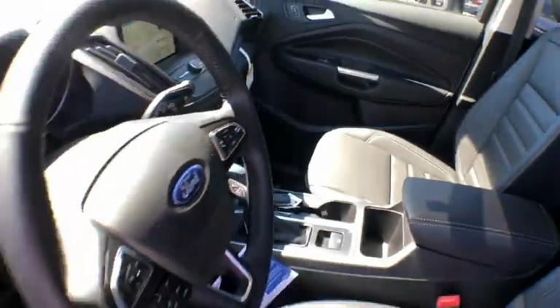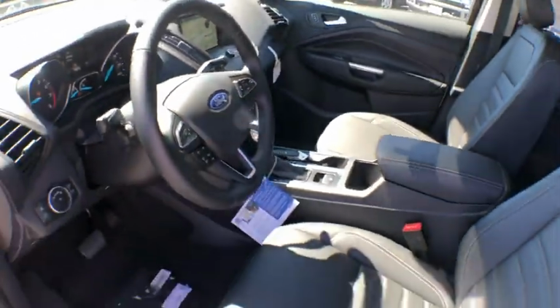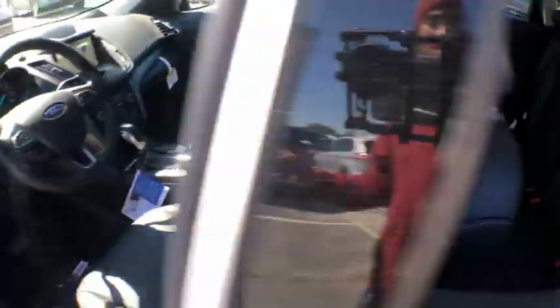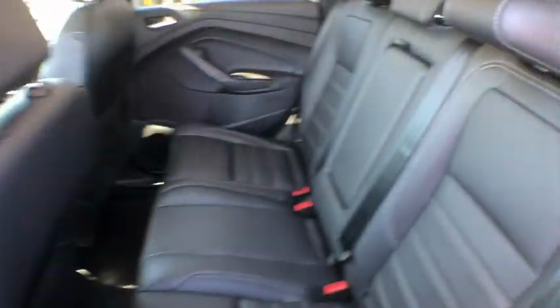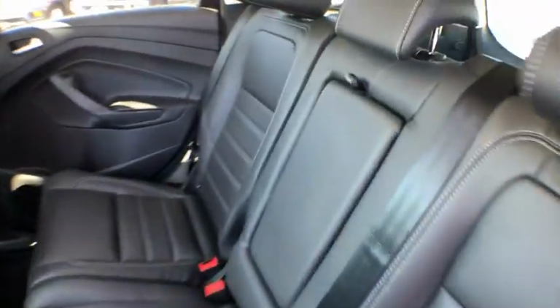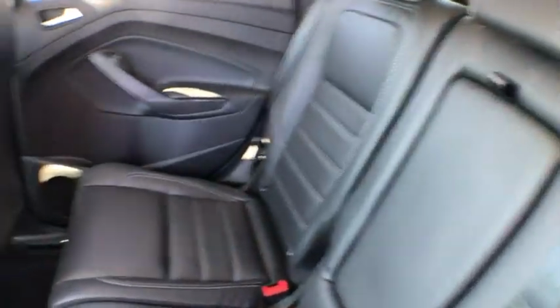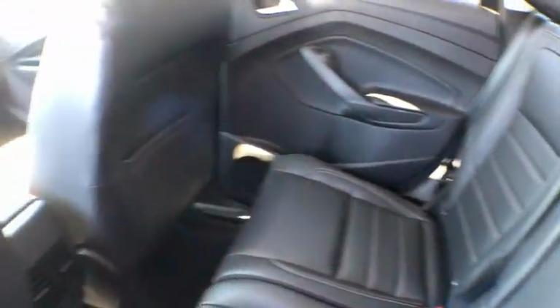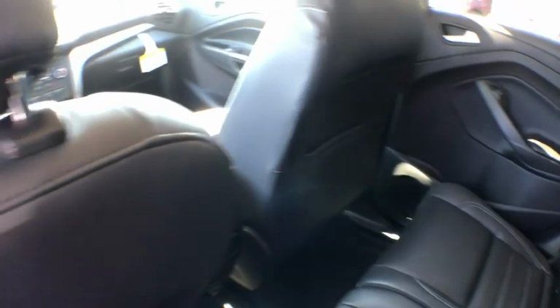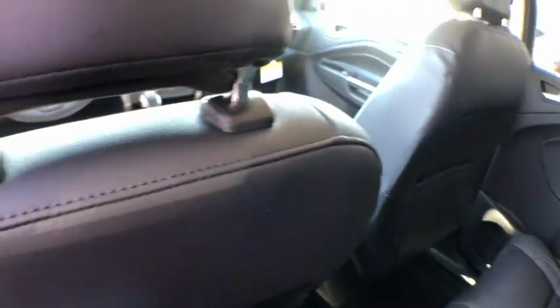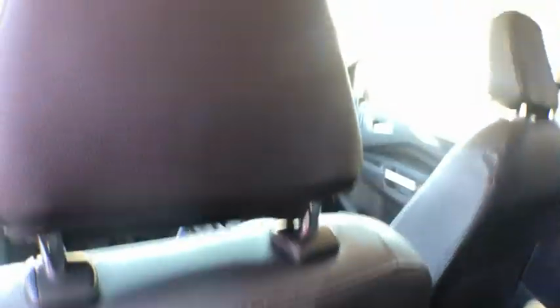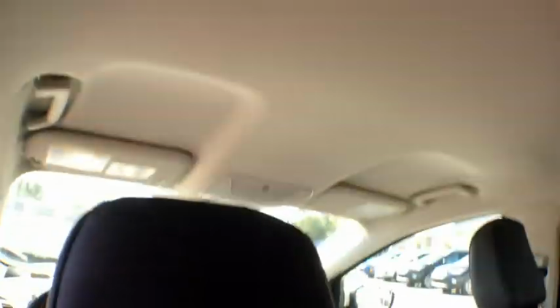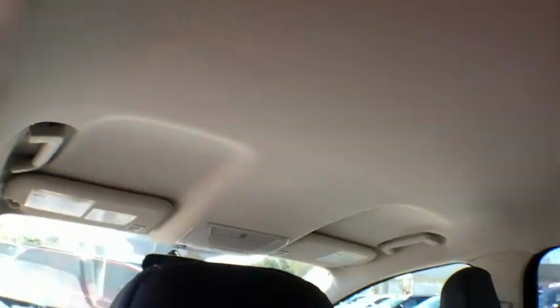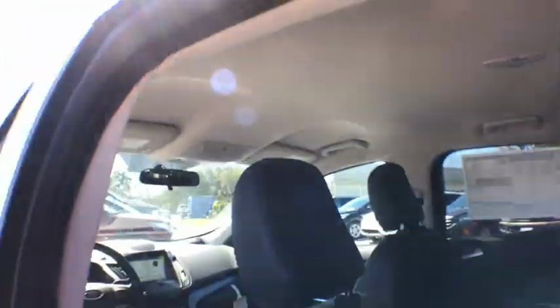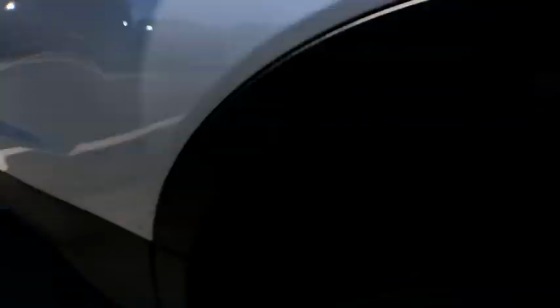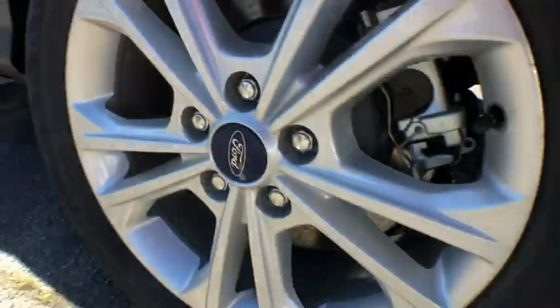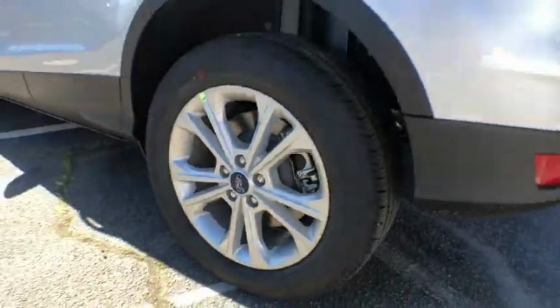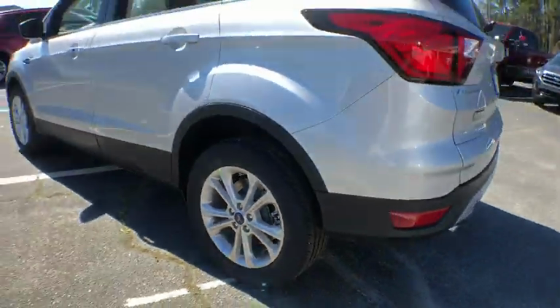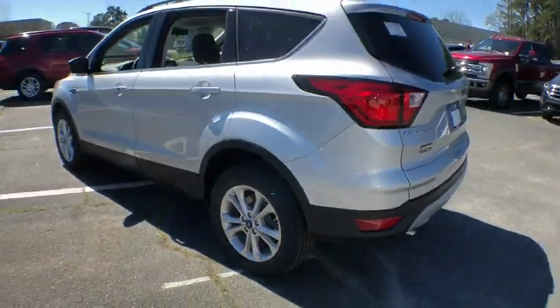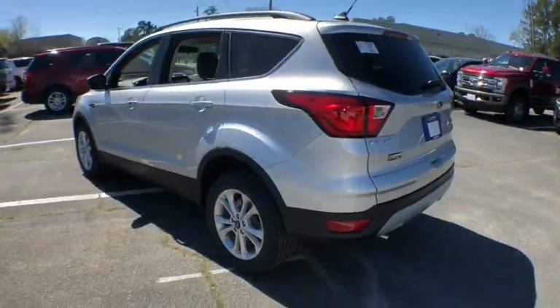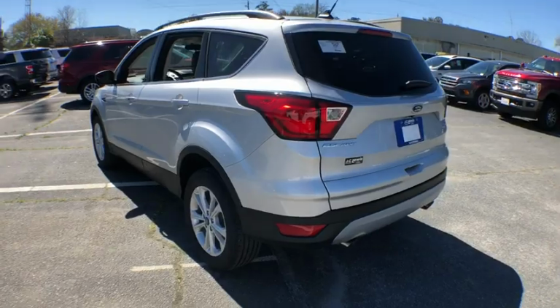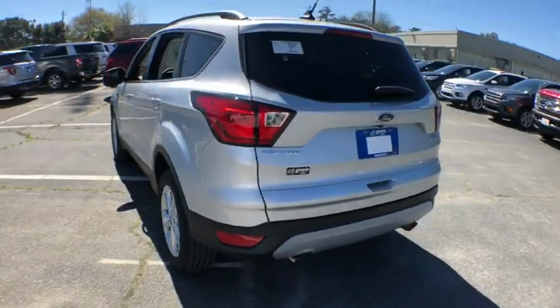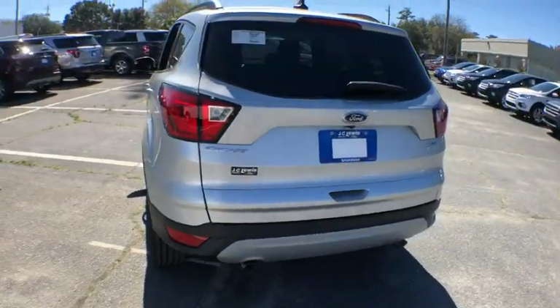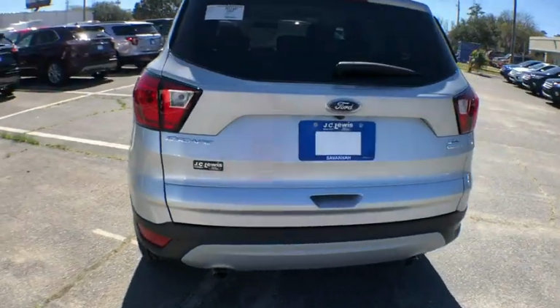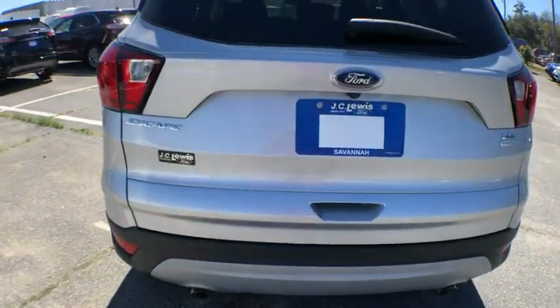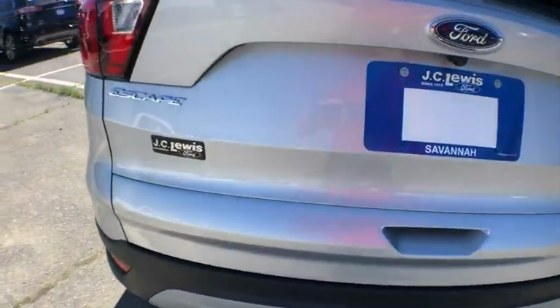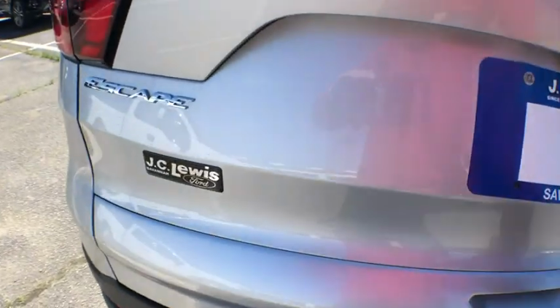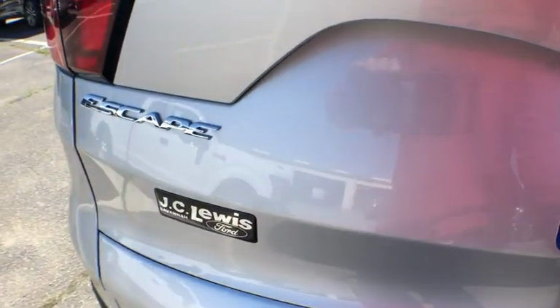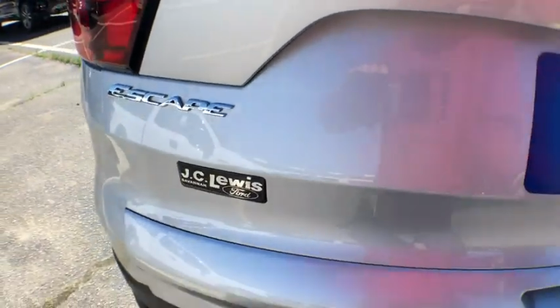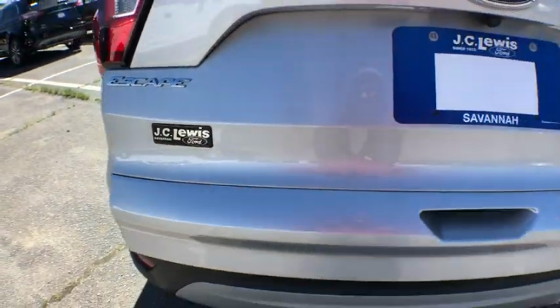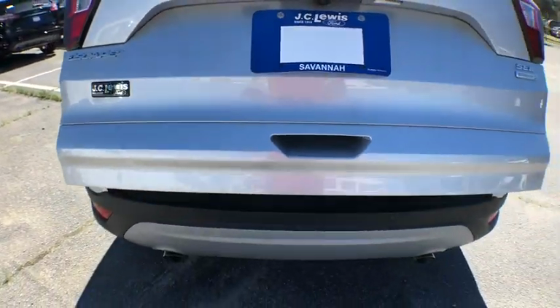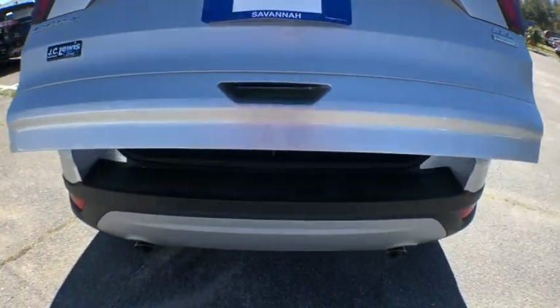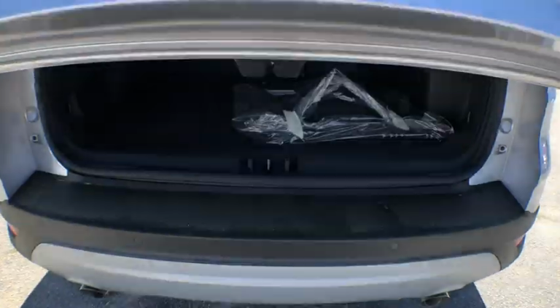This vehicle offers reliability and good looks at a great price. So come in and take a test drive today. We'll see you next time.